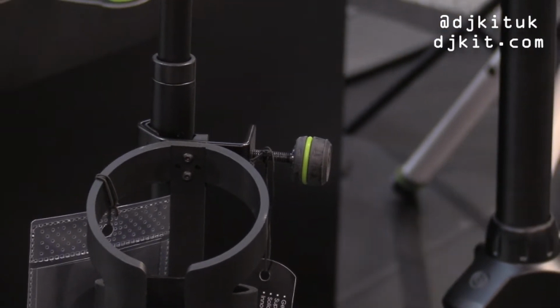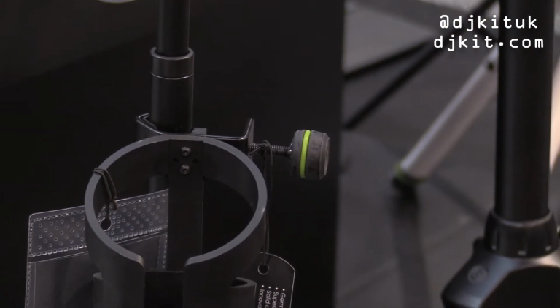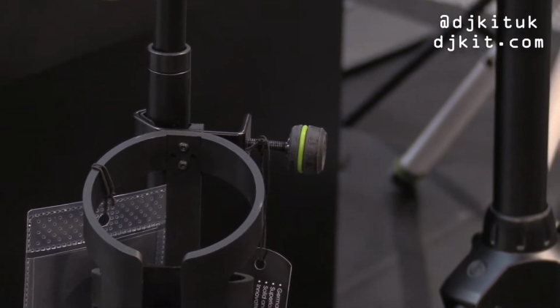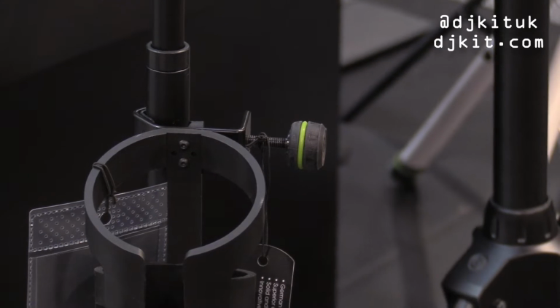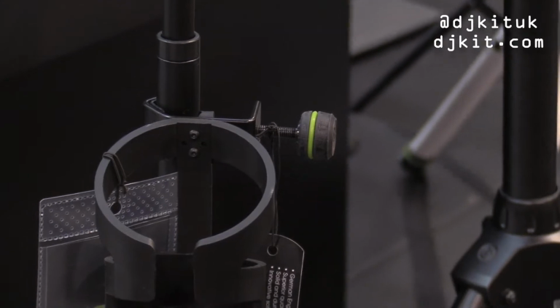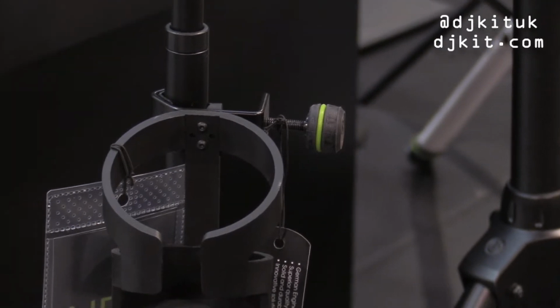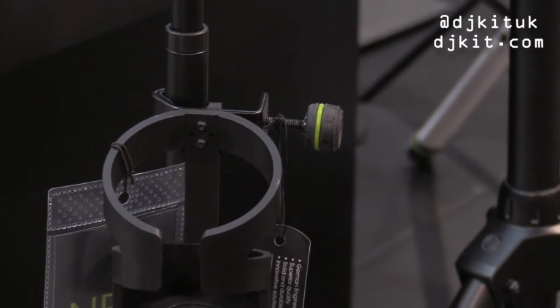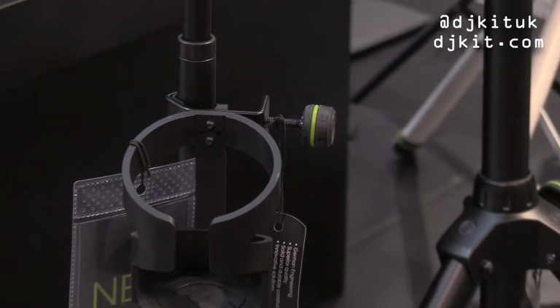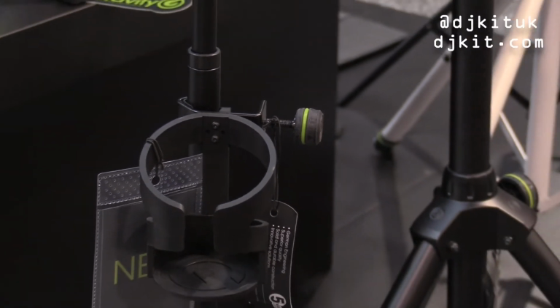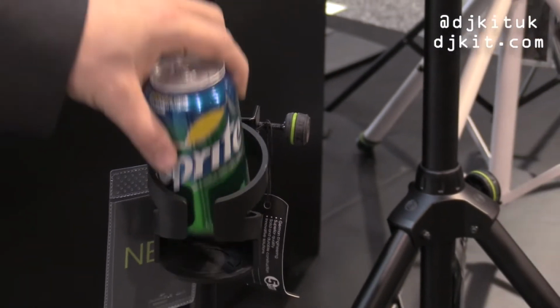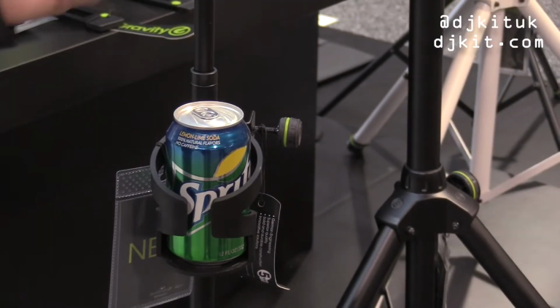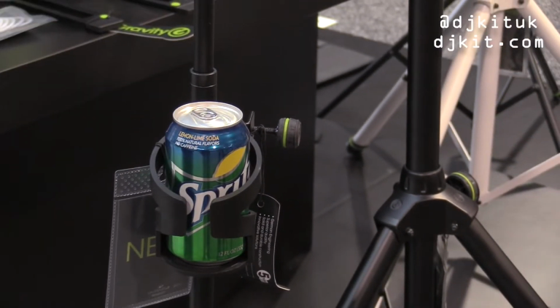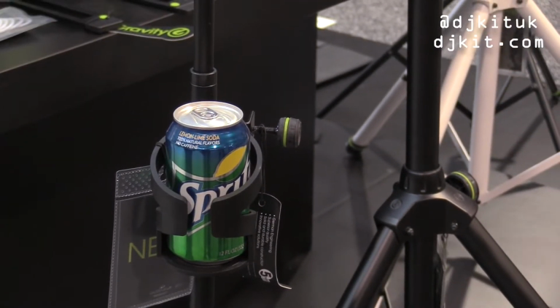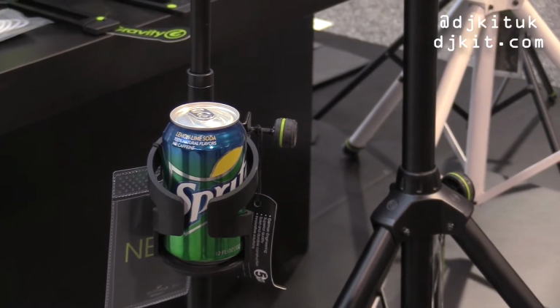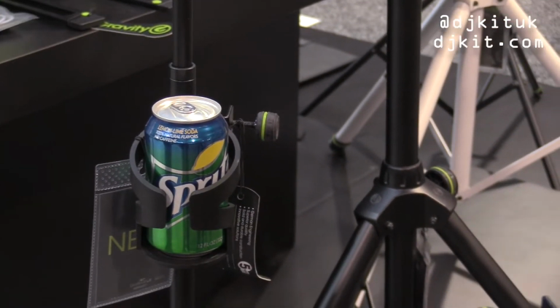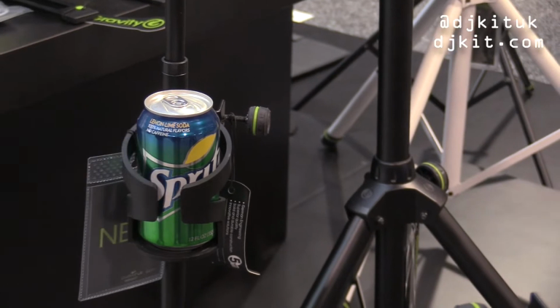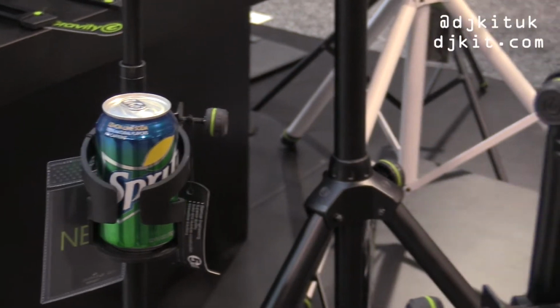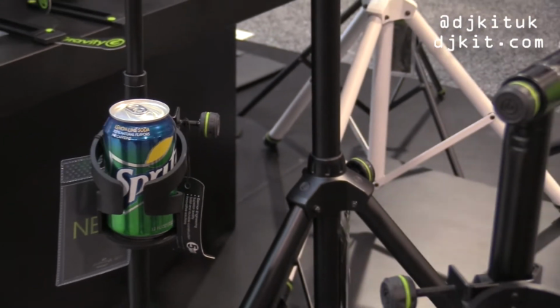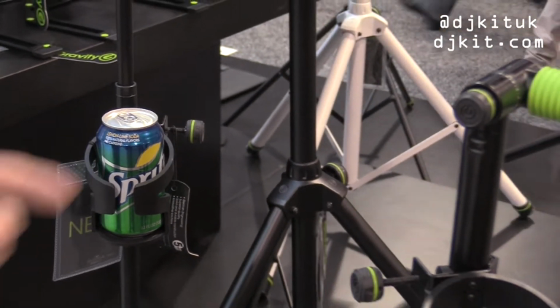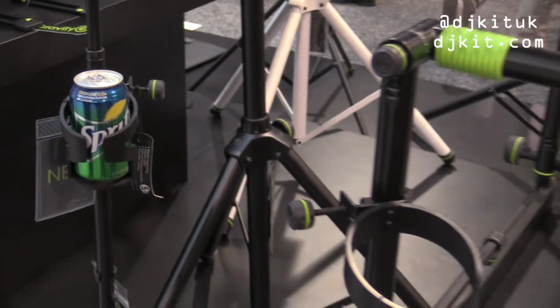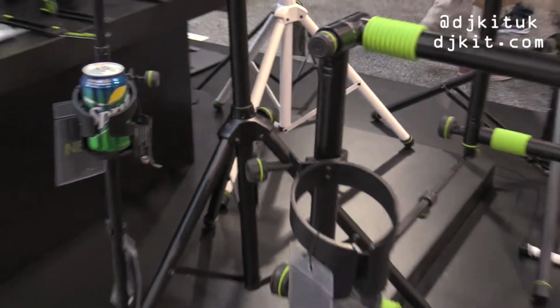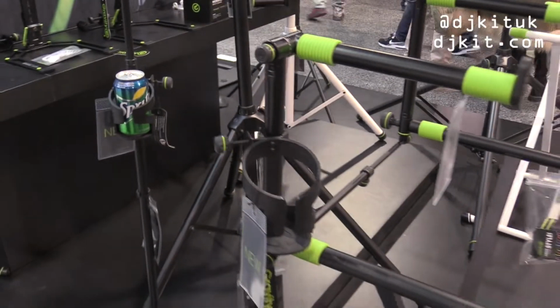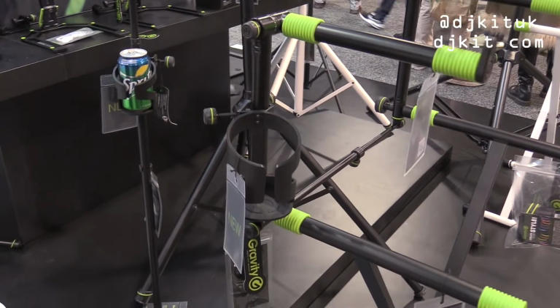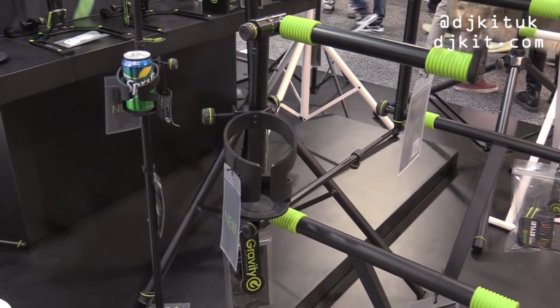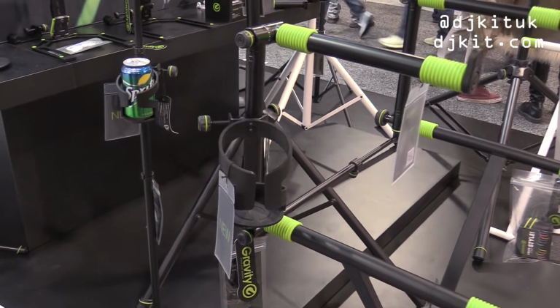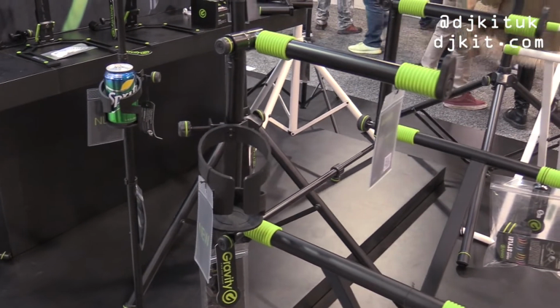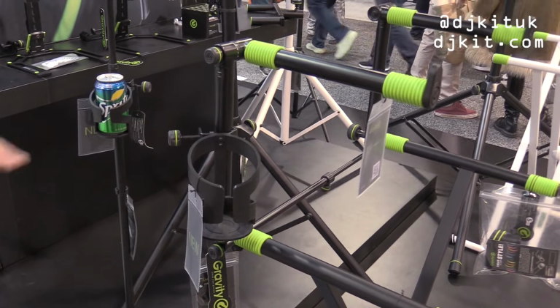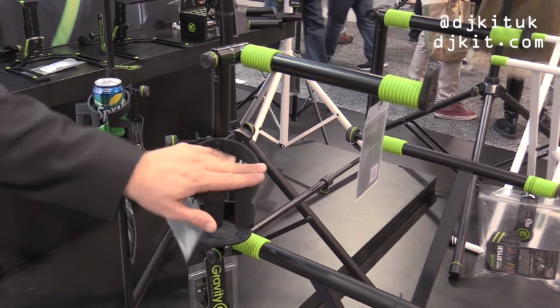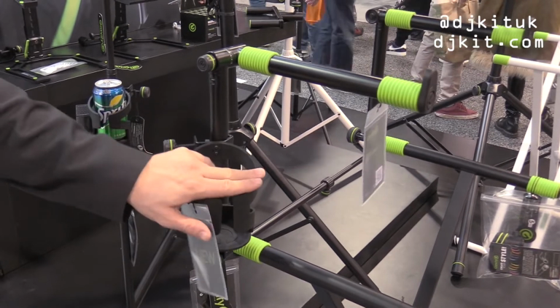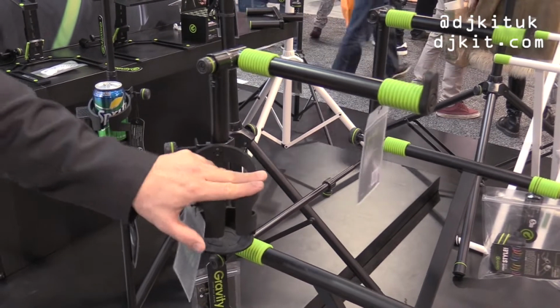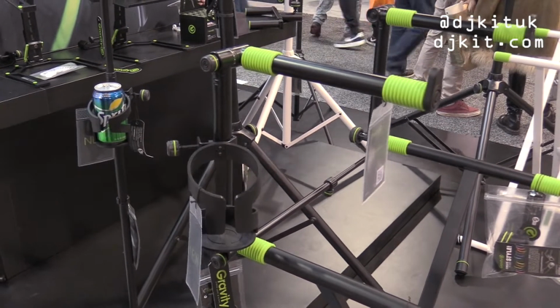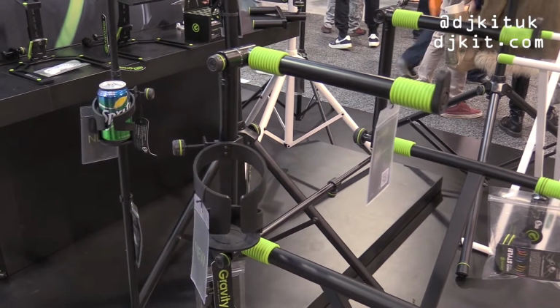So you have lots of clamping holes. This is for a regular can, whereas the larger one would hold a 1.5 liter bottle, and it's also stable enough to hold that equally.